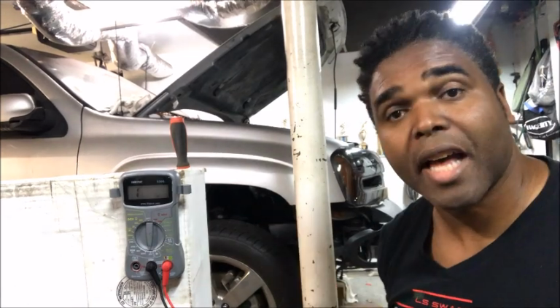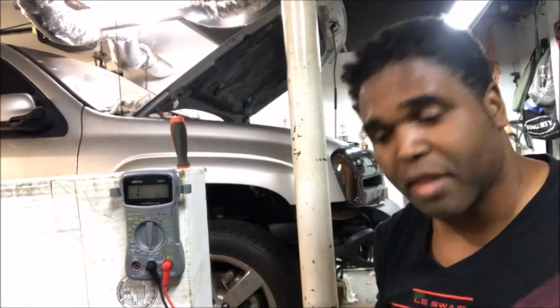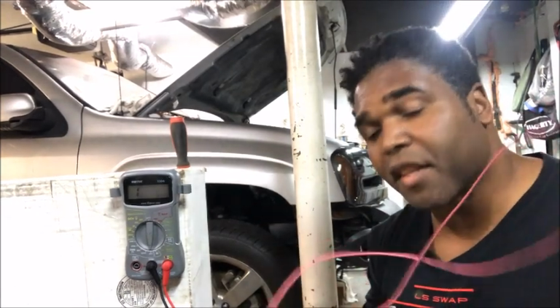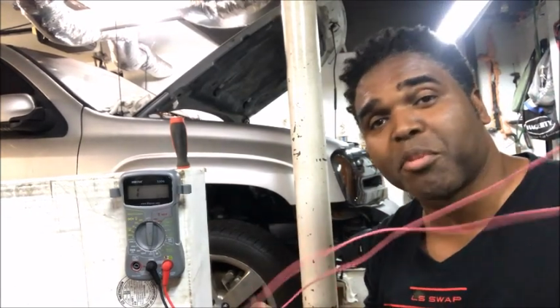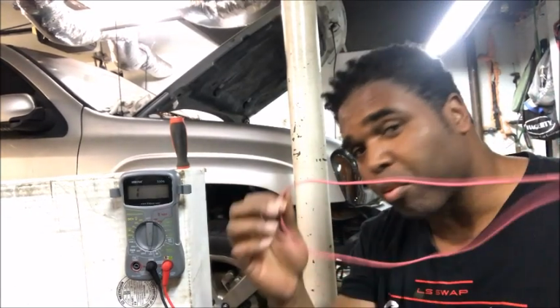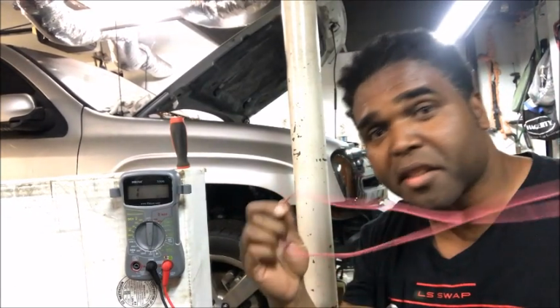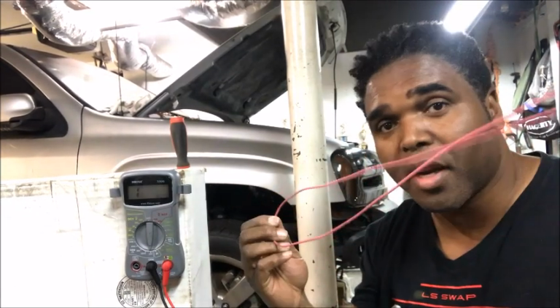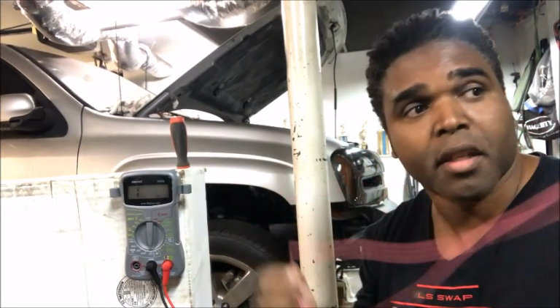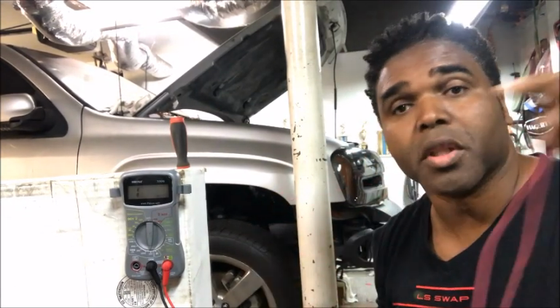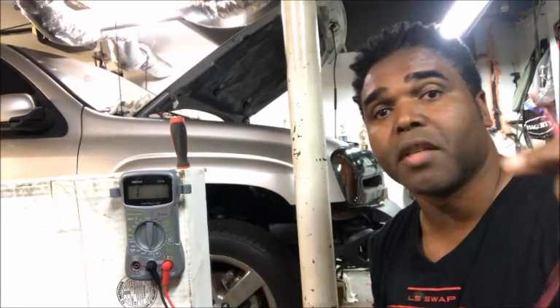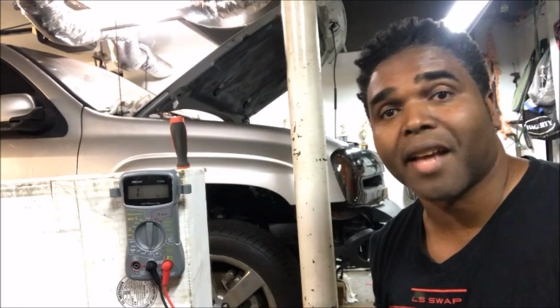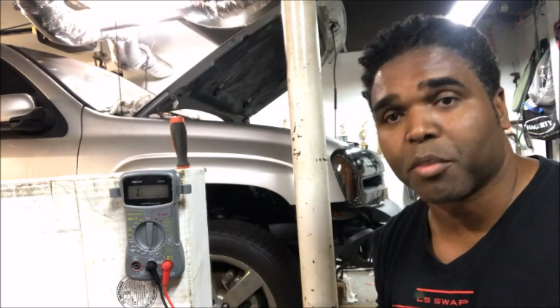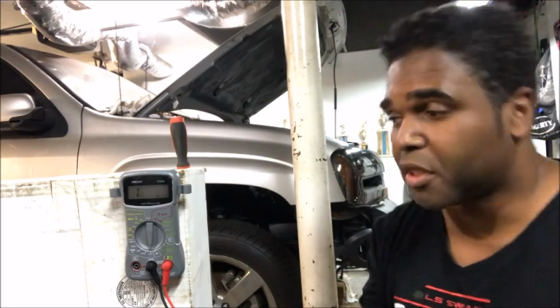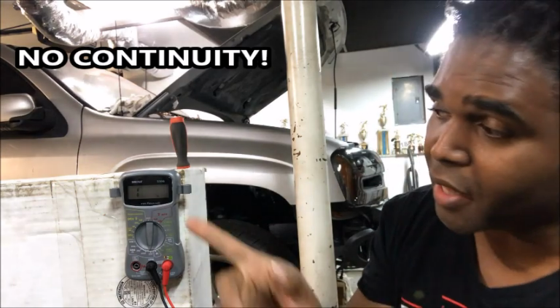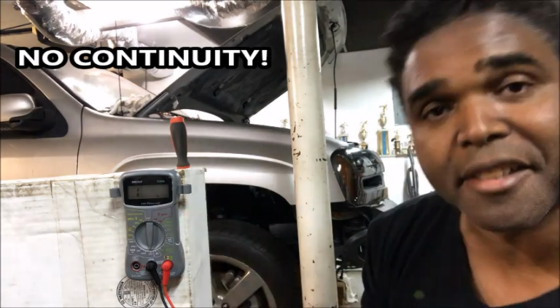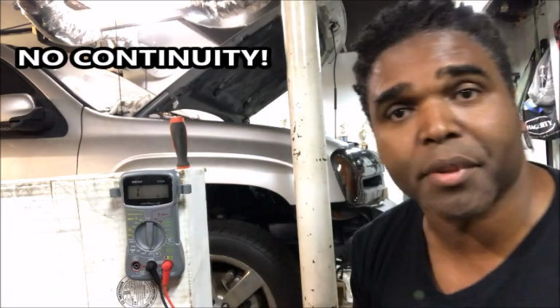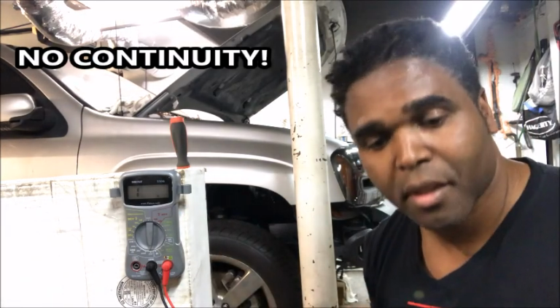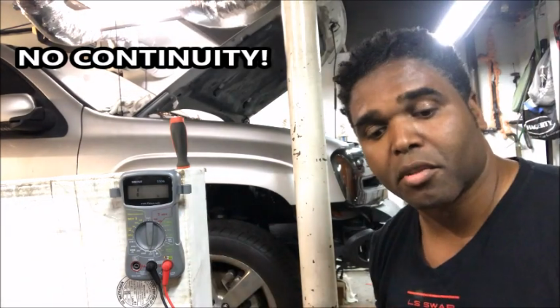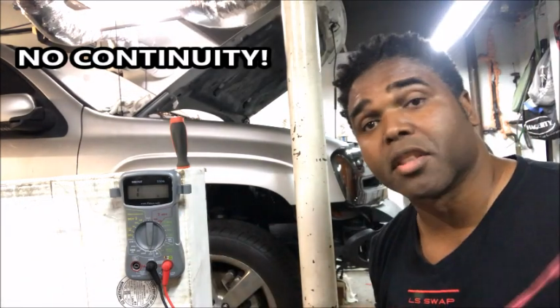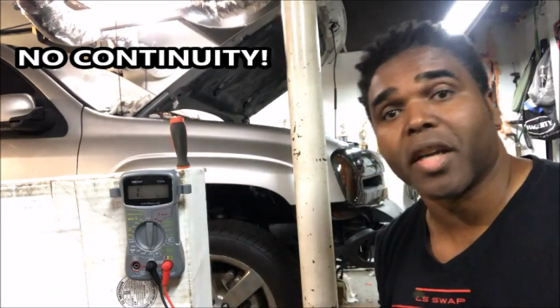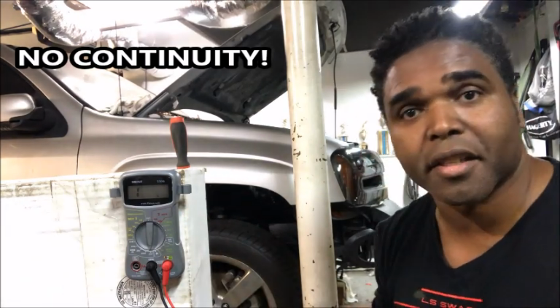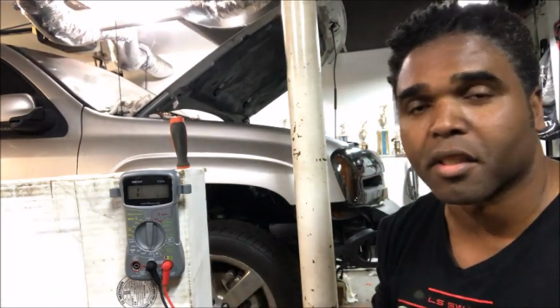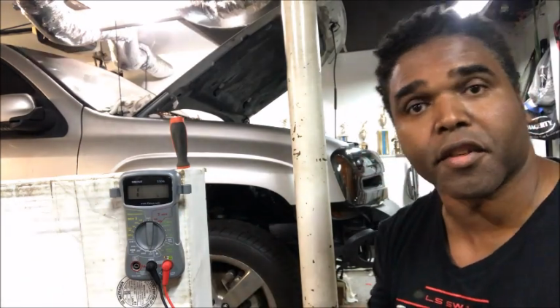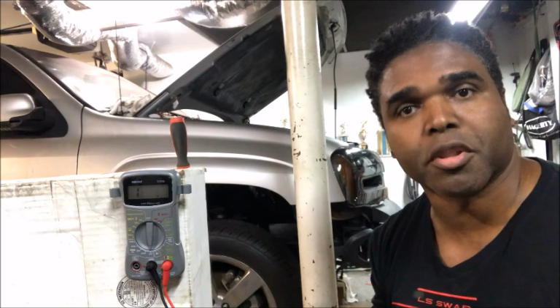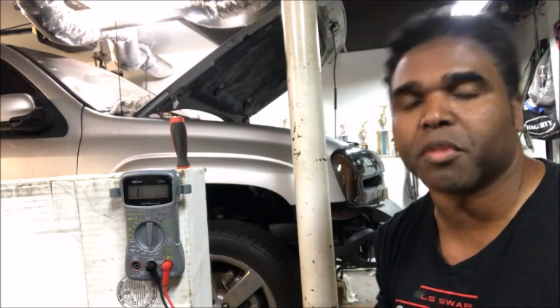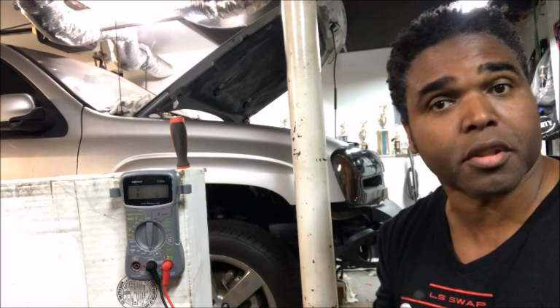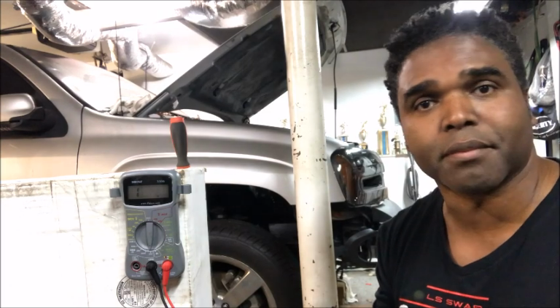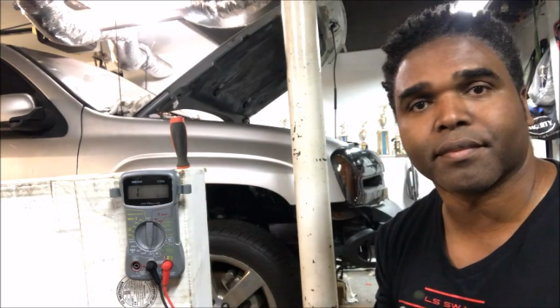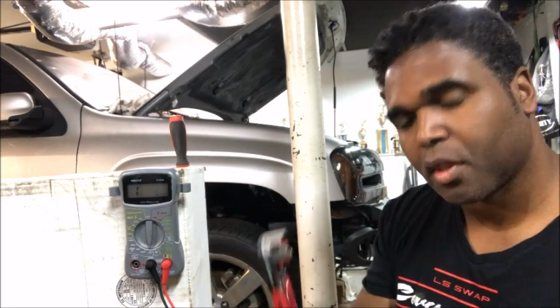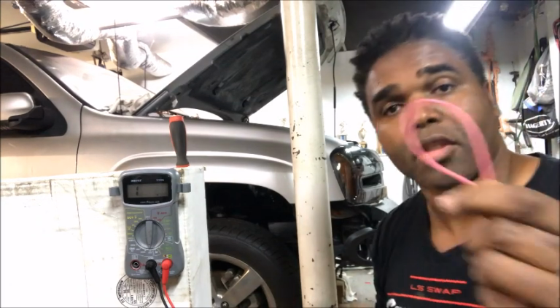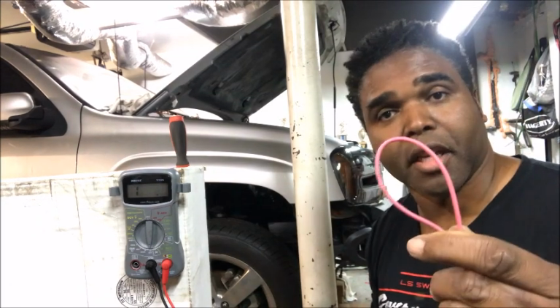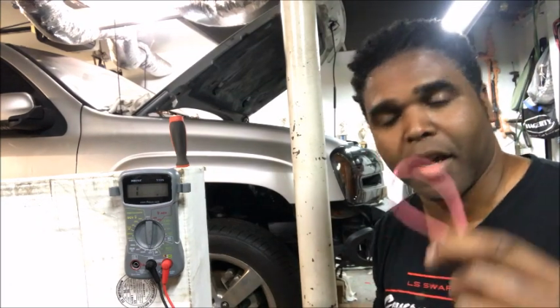Side note: if this cable had a break in it somewhere, you wouldn't receive any type of number — you'd still see that 'I' sitting up there. So this is a good way to test and see if your cable is good before you install it. Now I'm going to cut the wire.